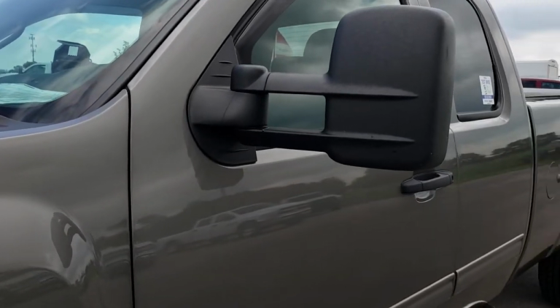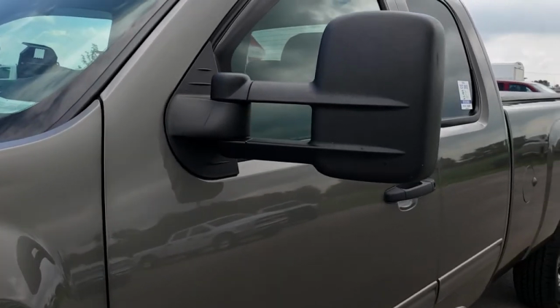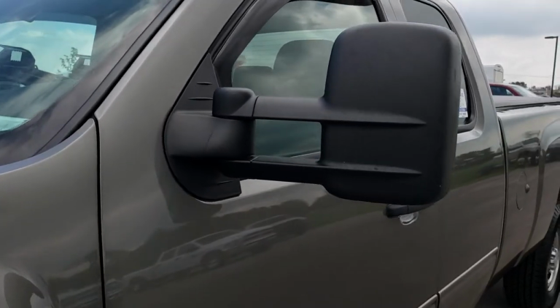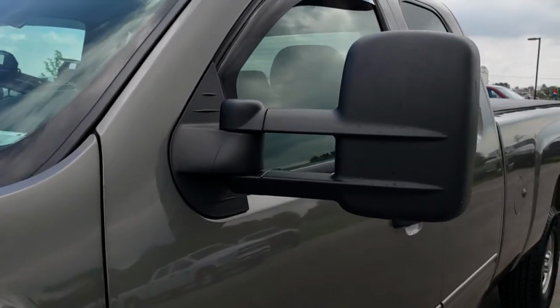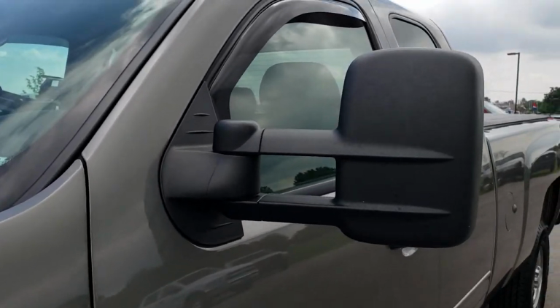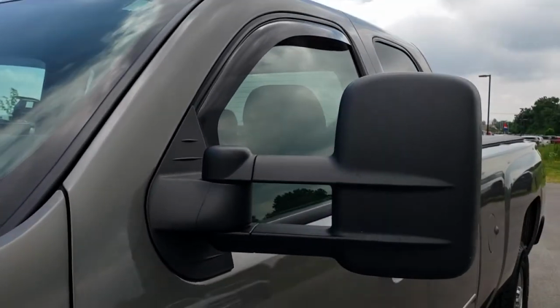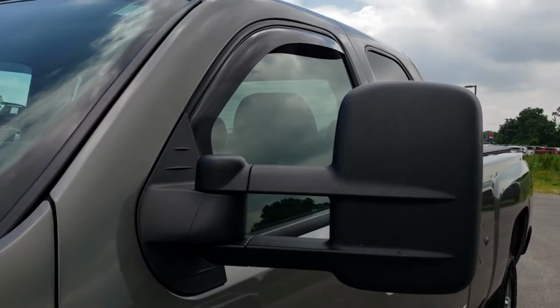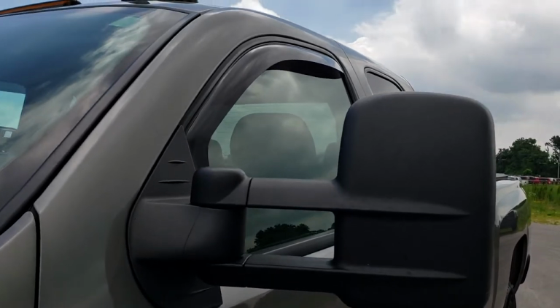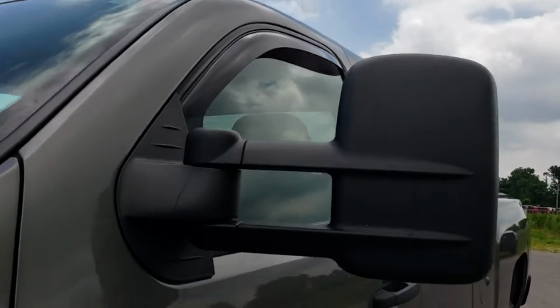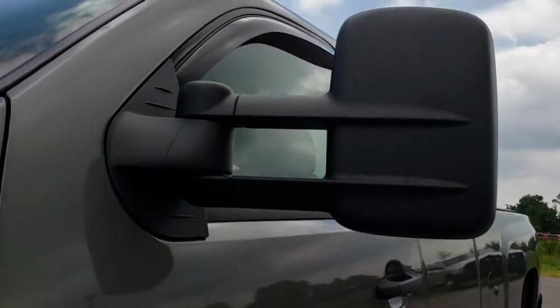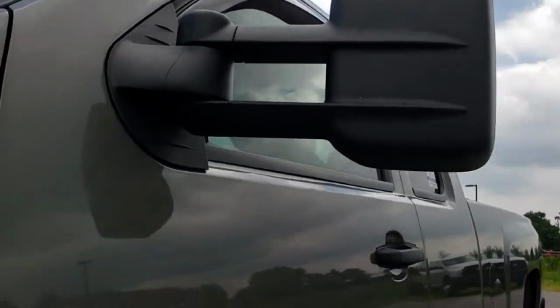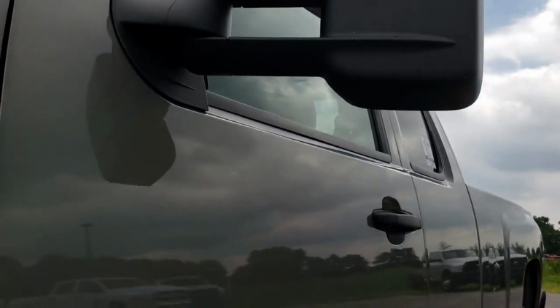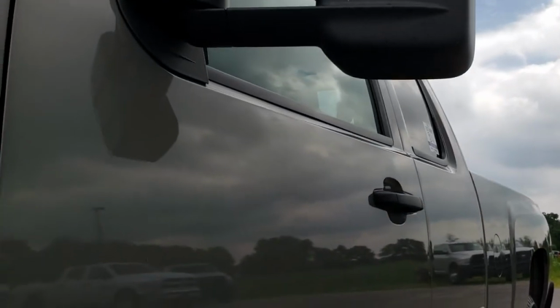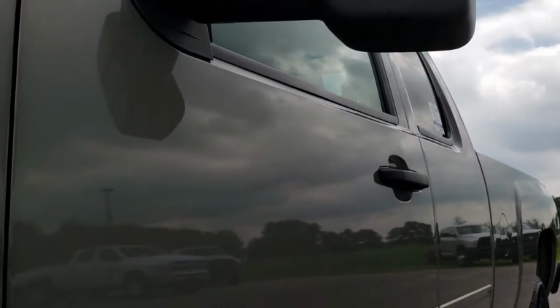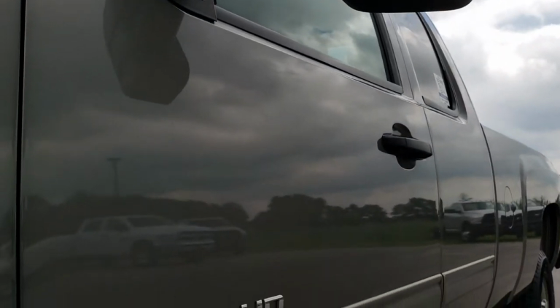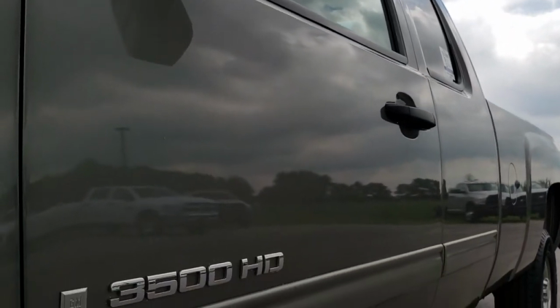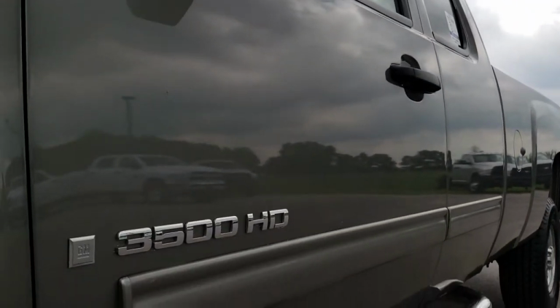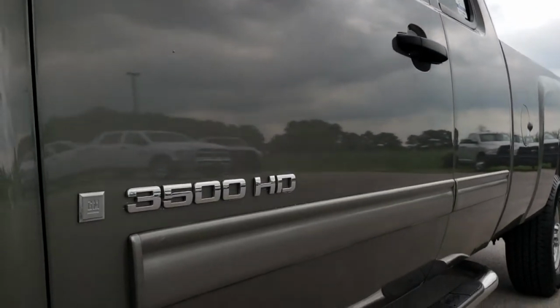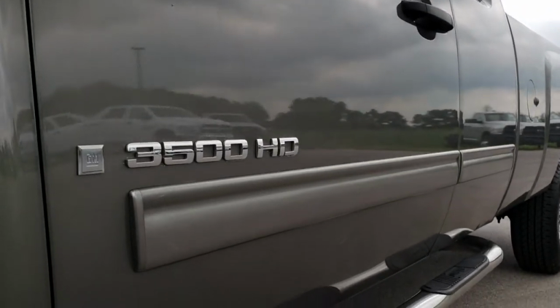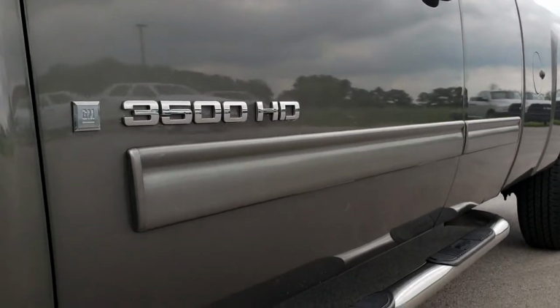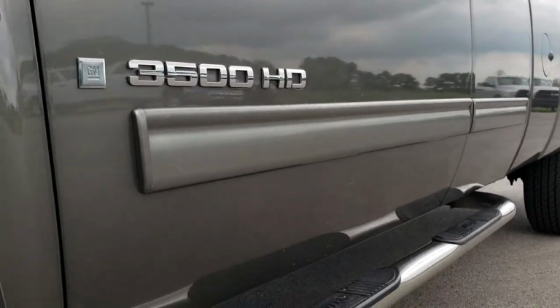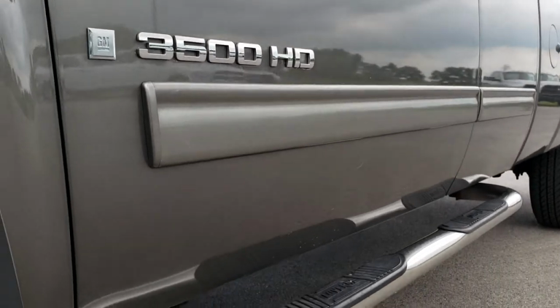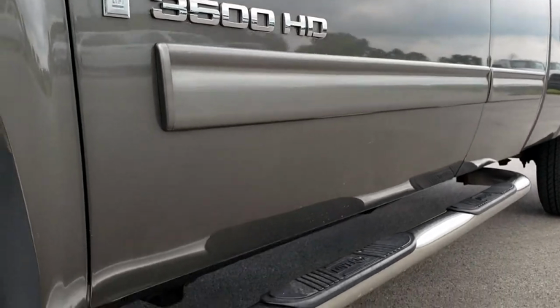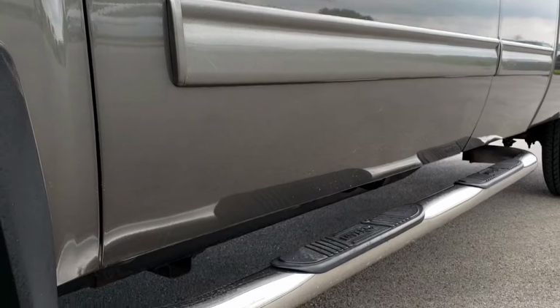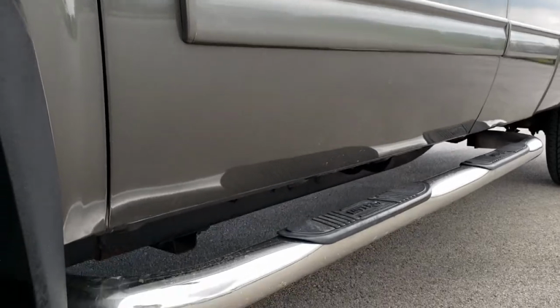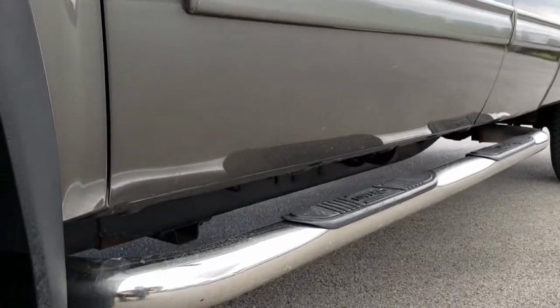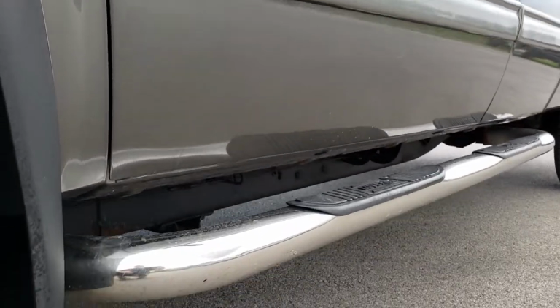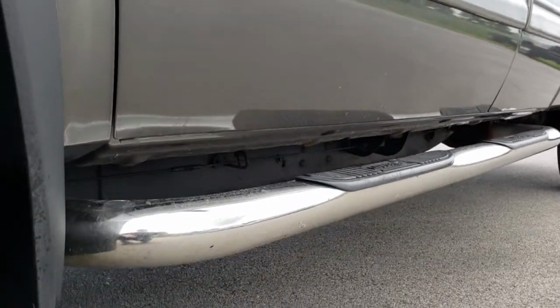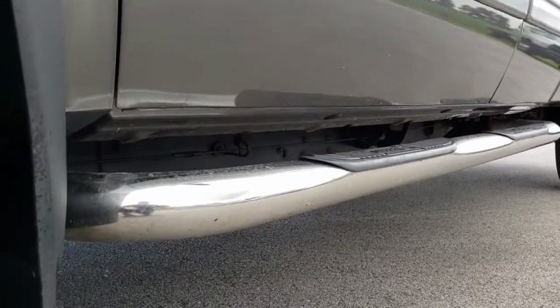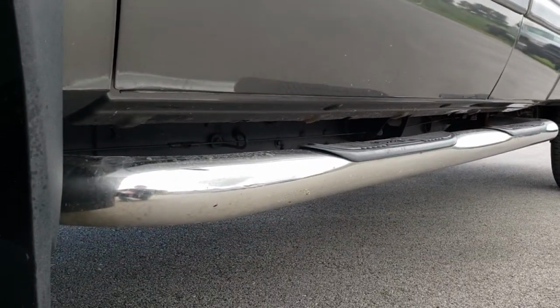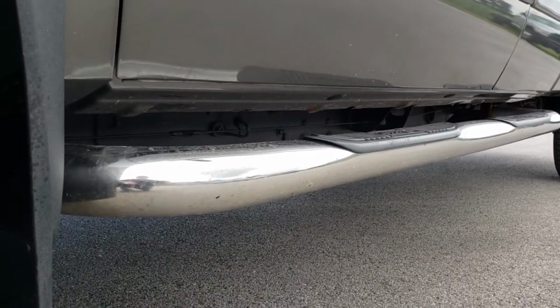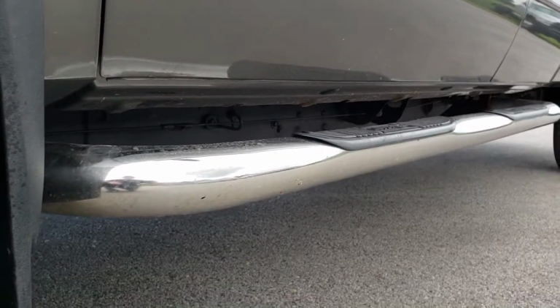We shoot all of our videos in 1080p, so if you have HD capabilities on your computer, tablet, or smartphone, turn them on right now because it's like you're right here looking at the truck with me.